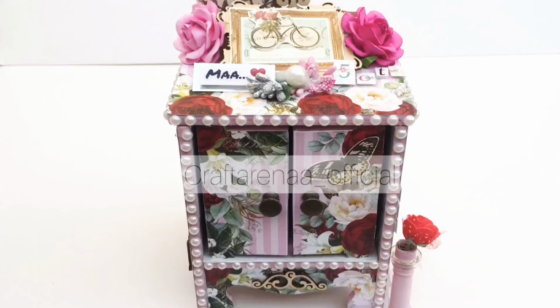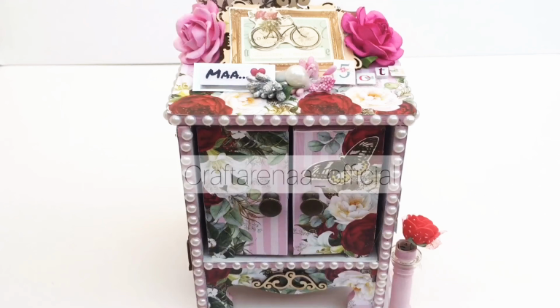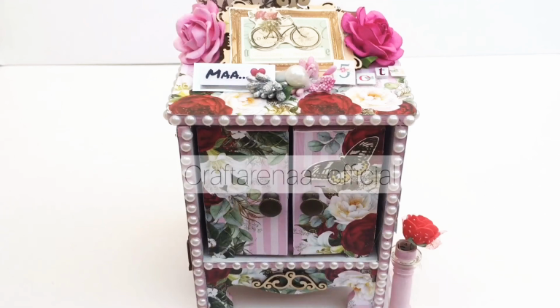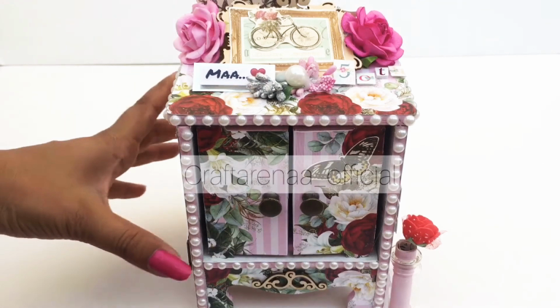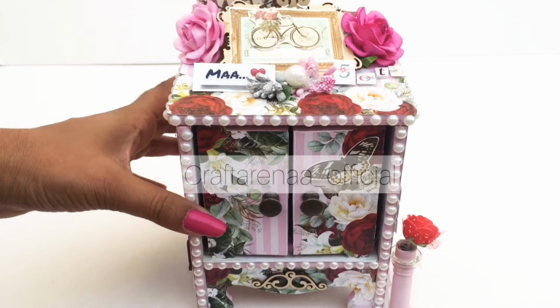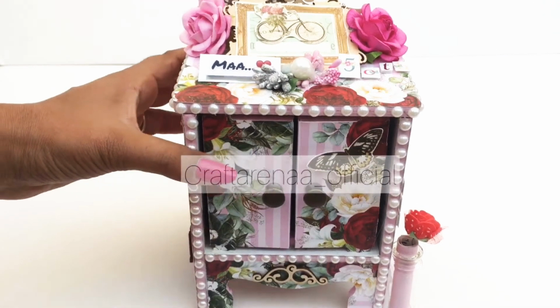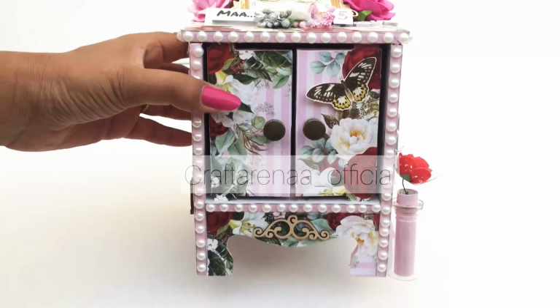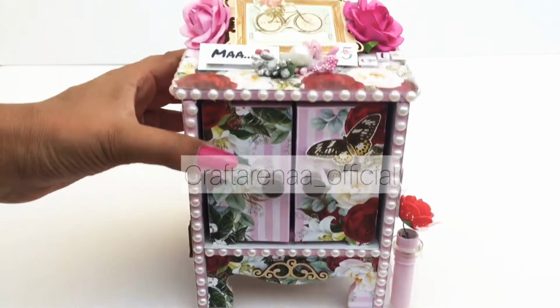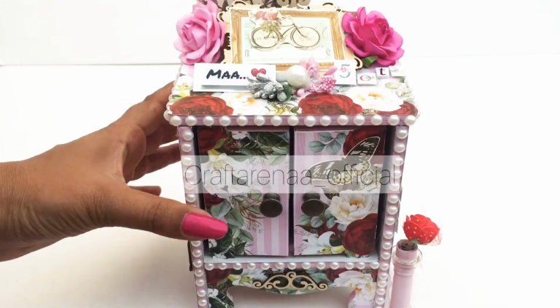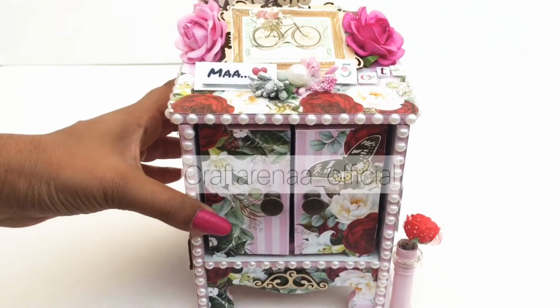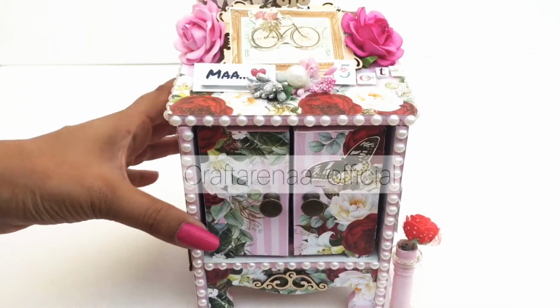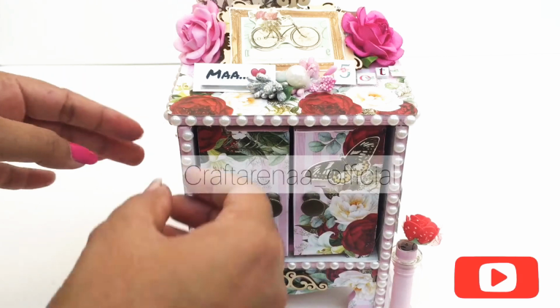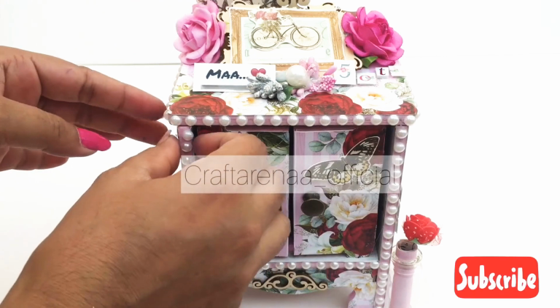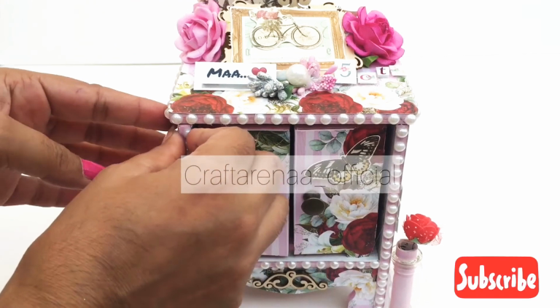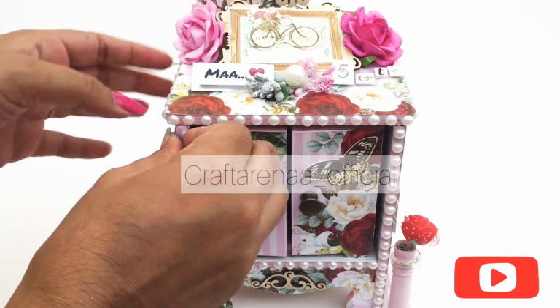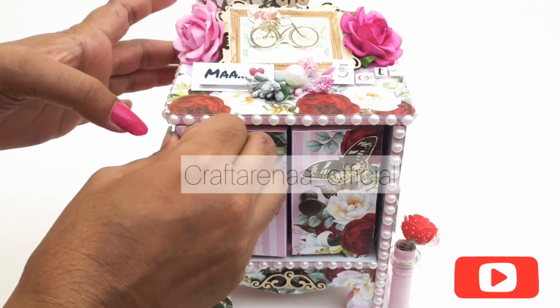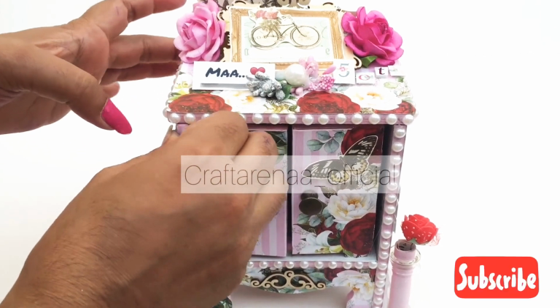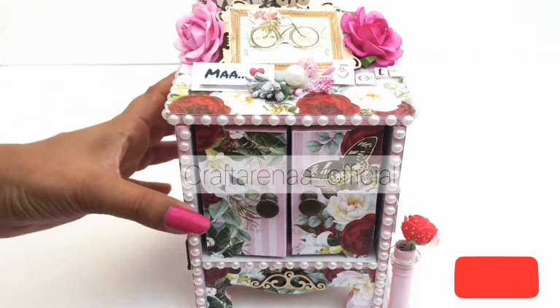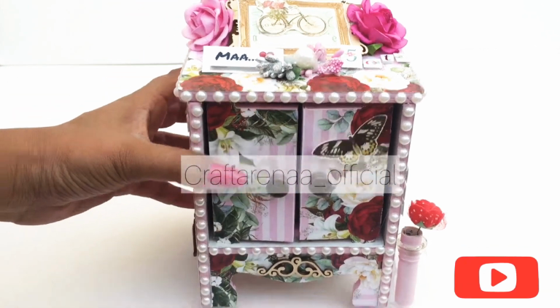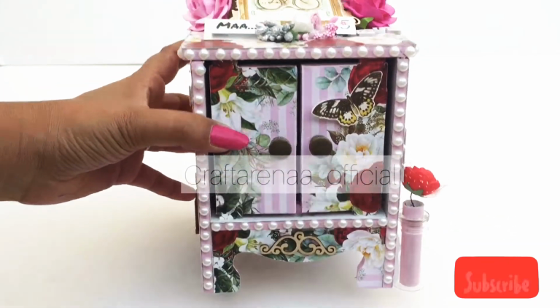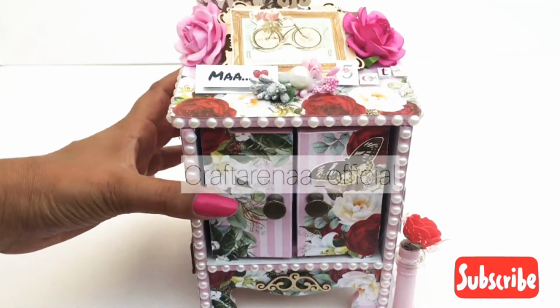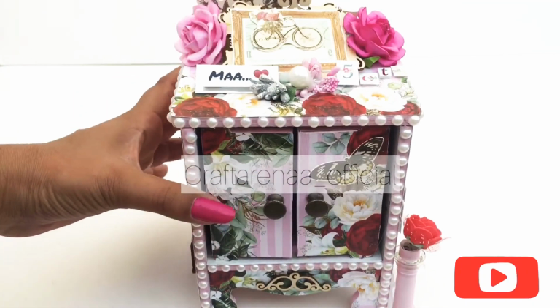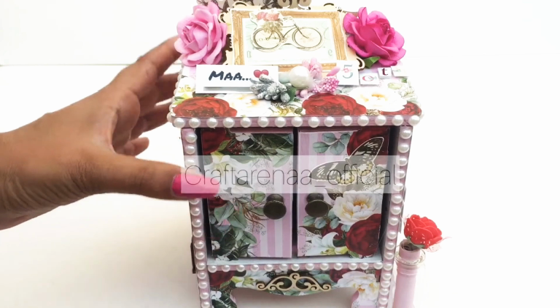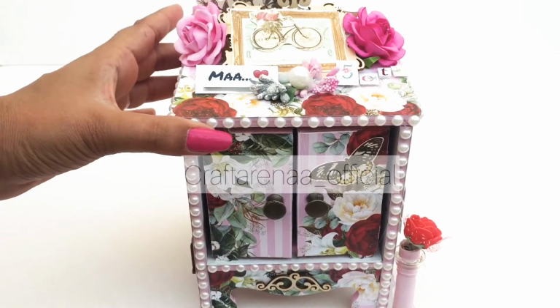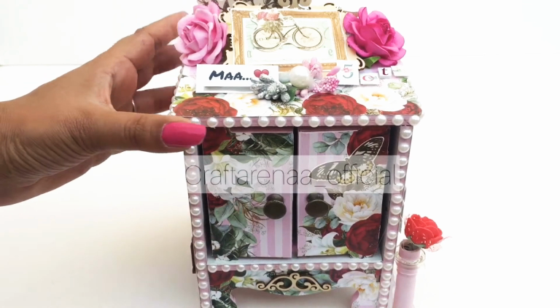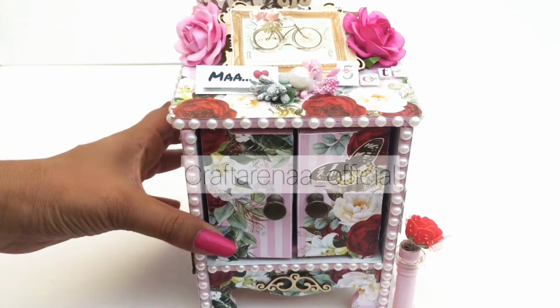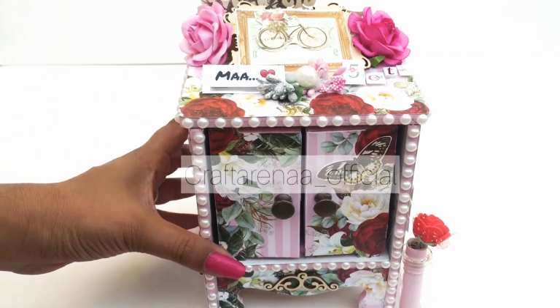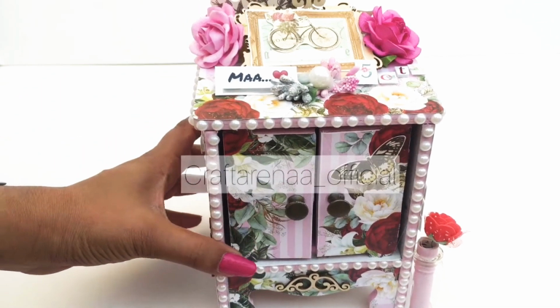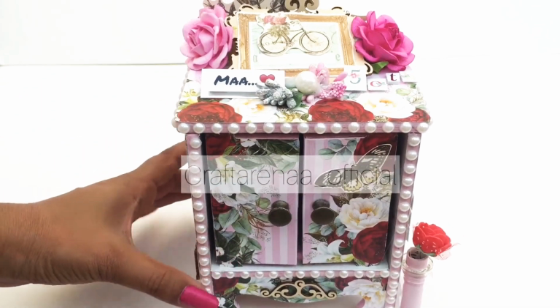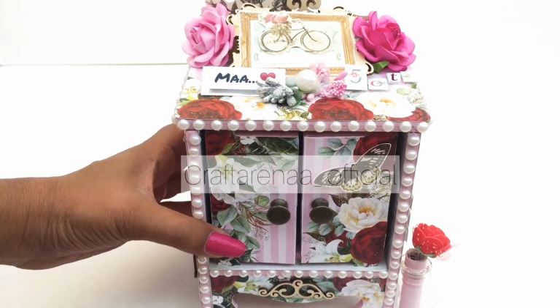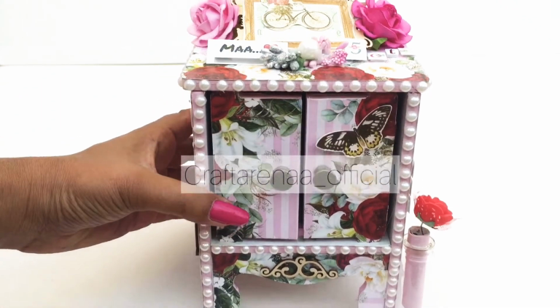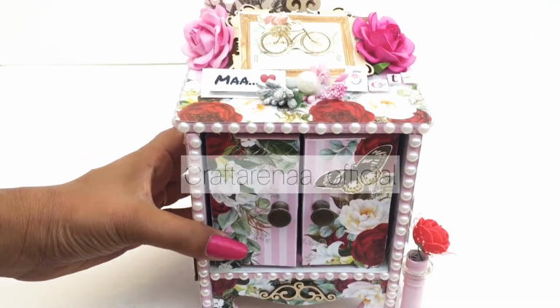Hello Craft Arena family and welcome back to our channel. Today's video, as we have promised, we will launch the cutest products of ours in this birthday month of your admin. So in this series today we are presenting this mini dresser.